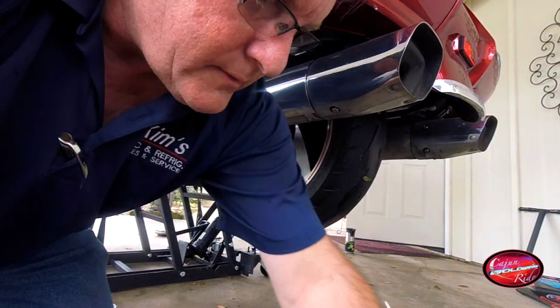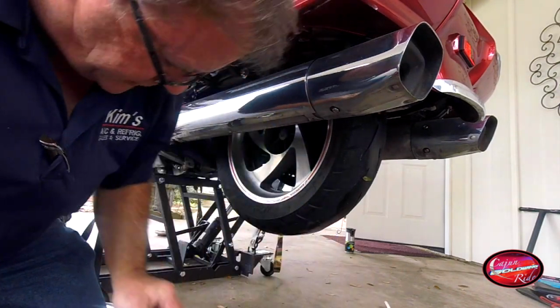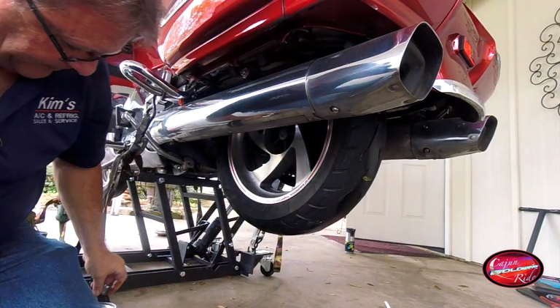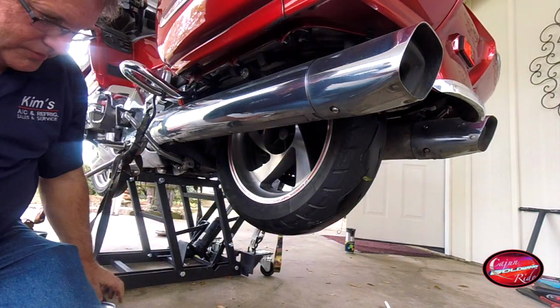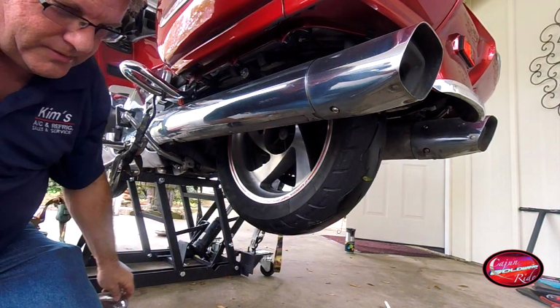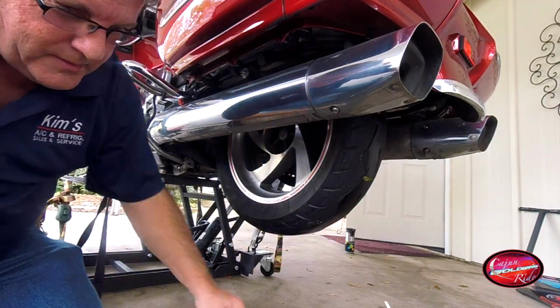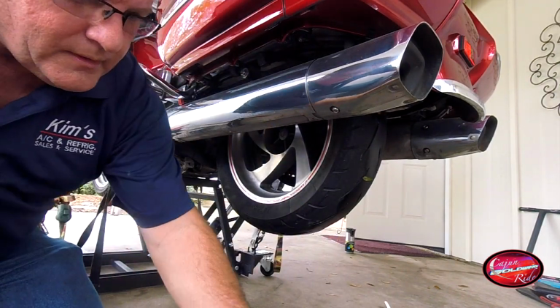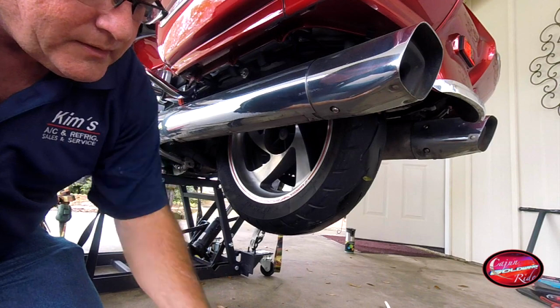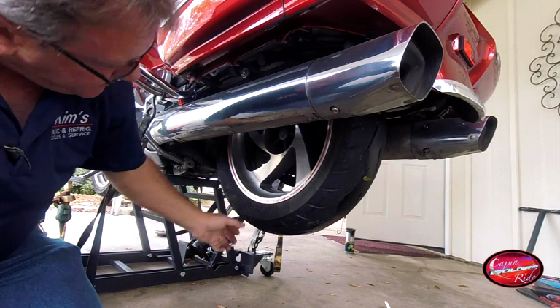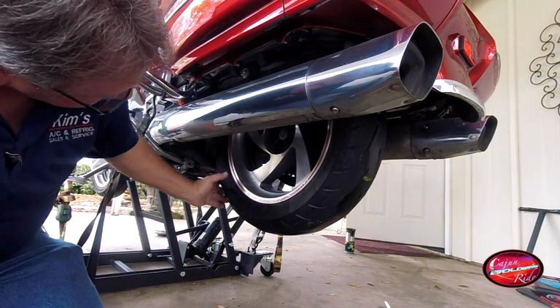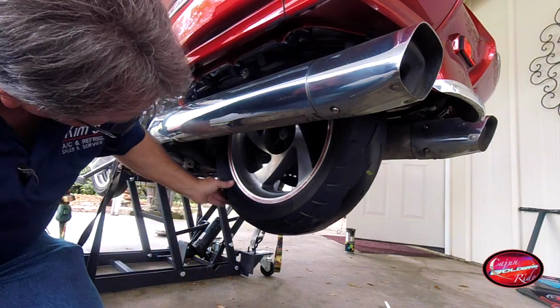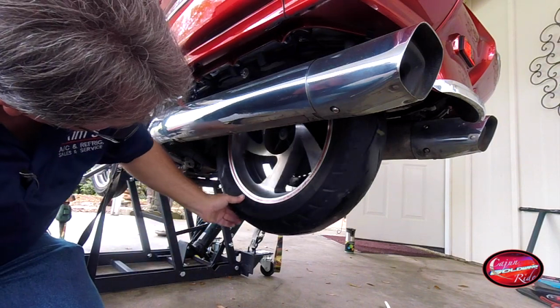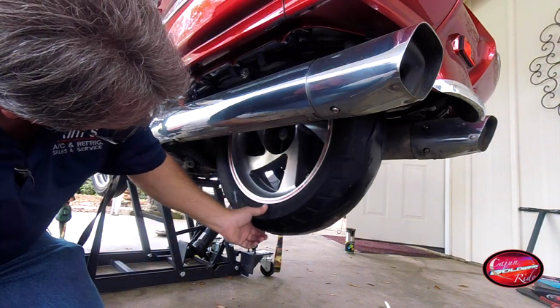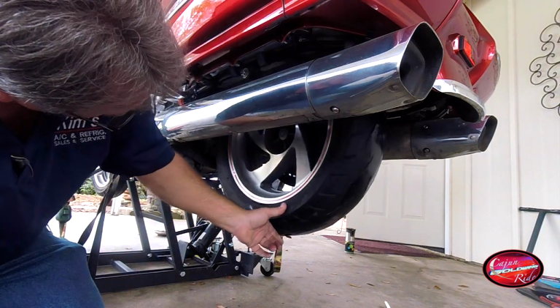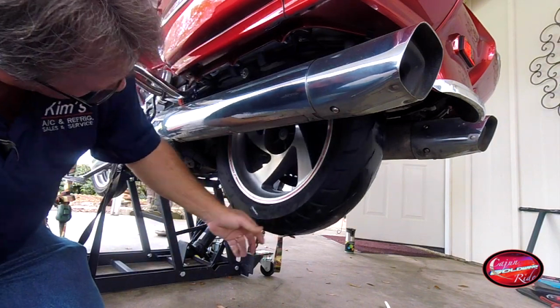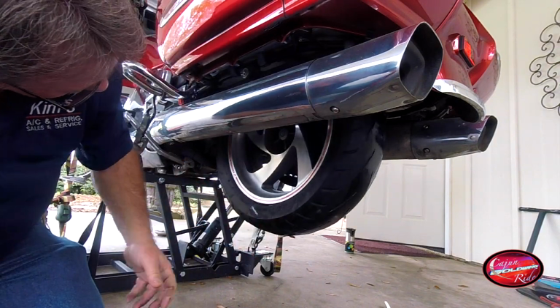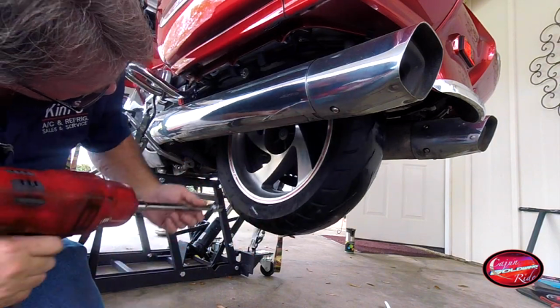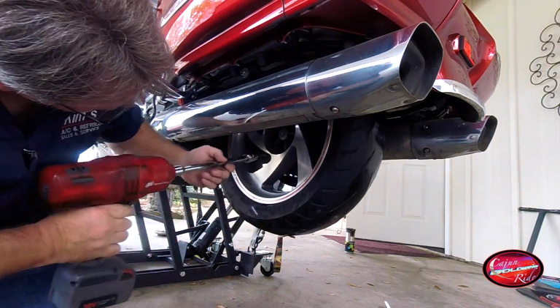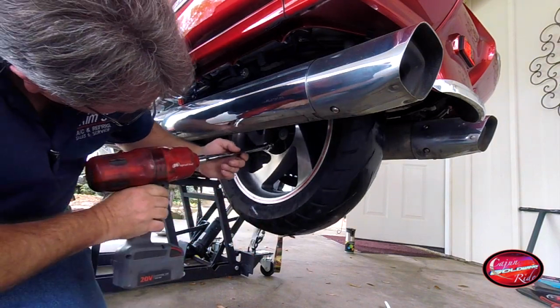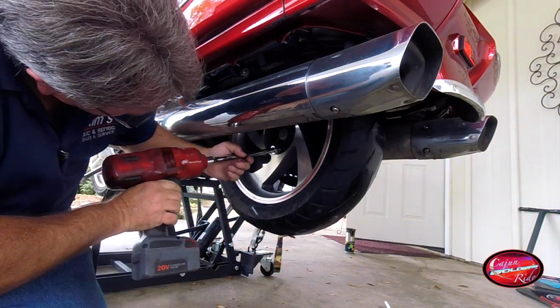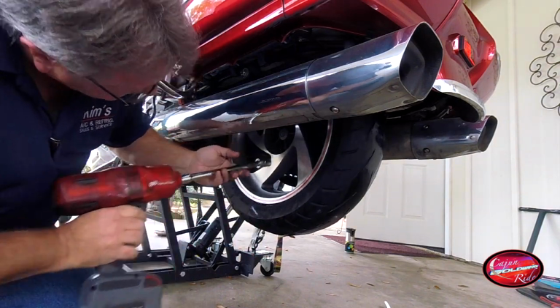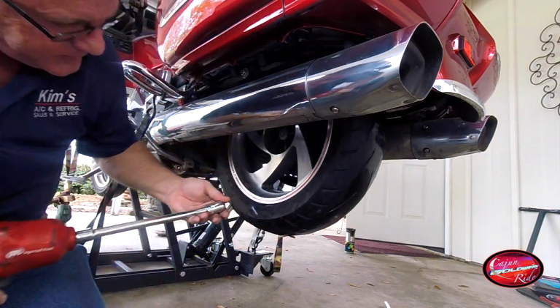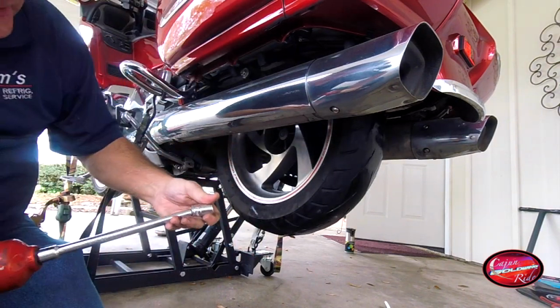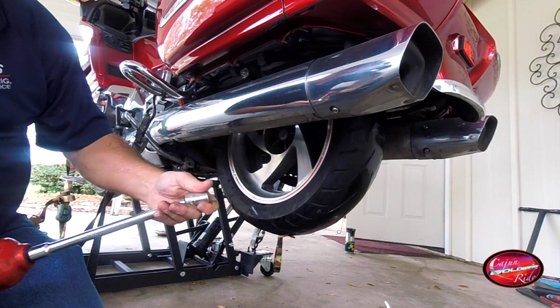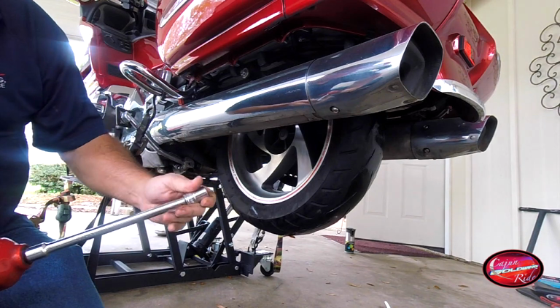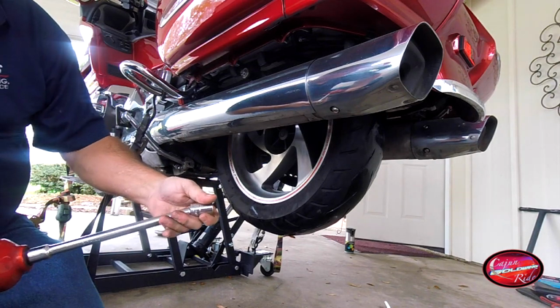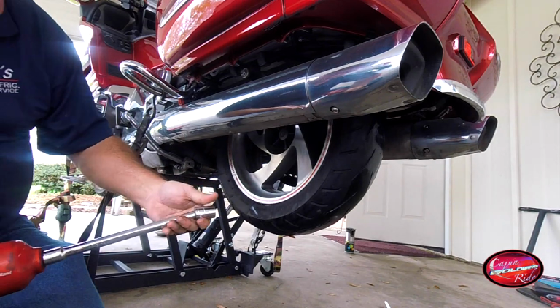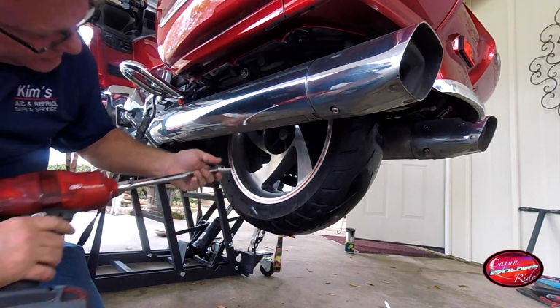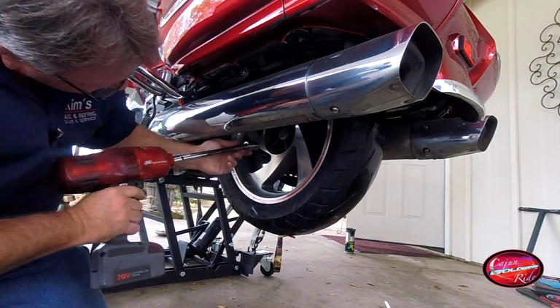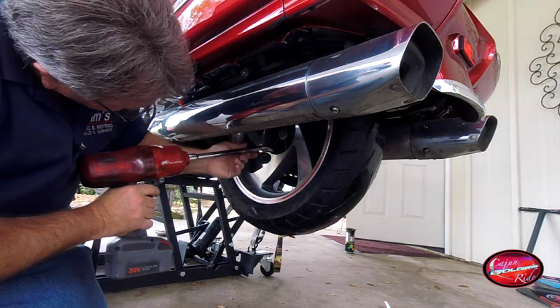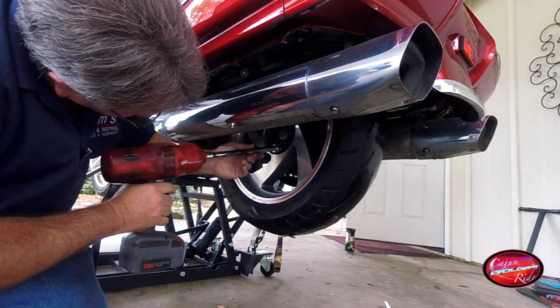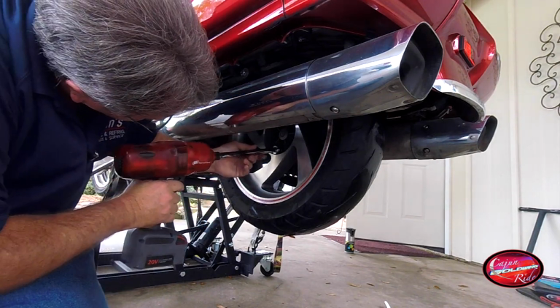Gonna chase every bolt. Every bolt you gotta chase. He's got a swivel on this extension so don't think I'm not putting it in the bar.